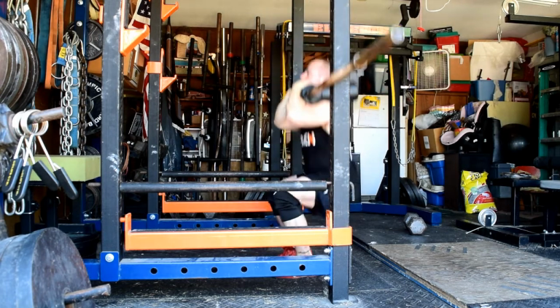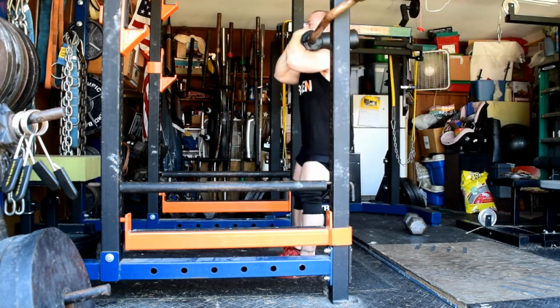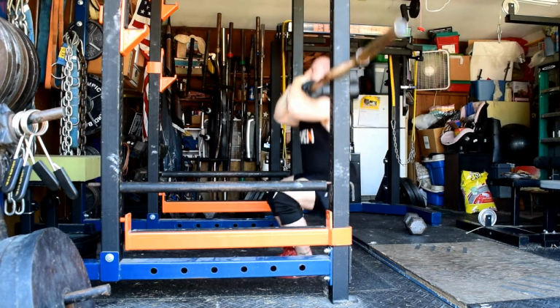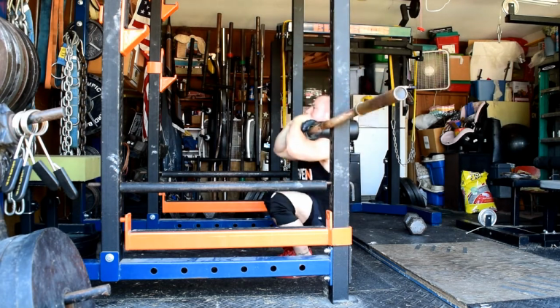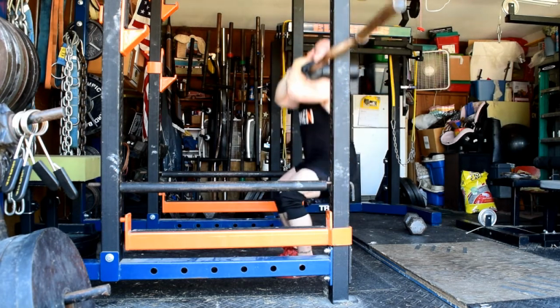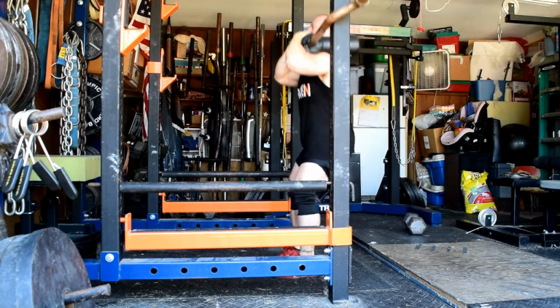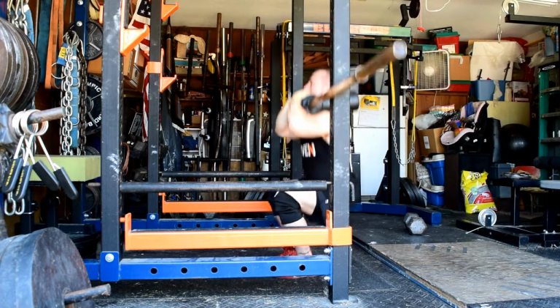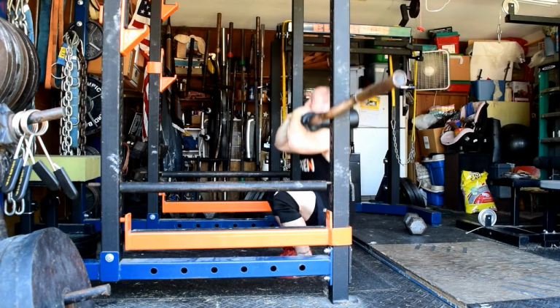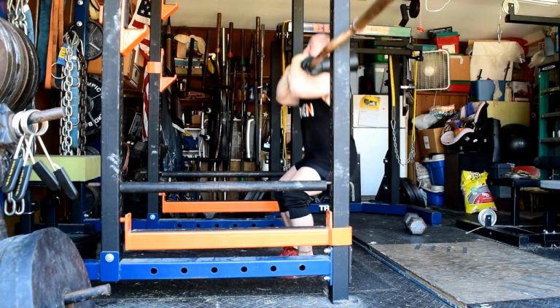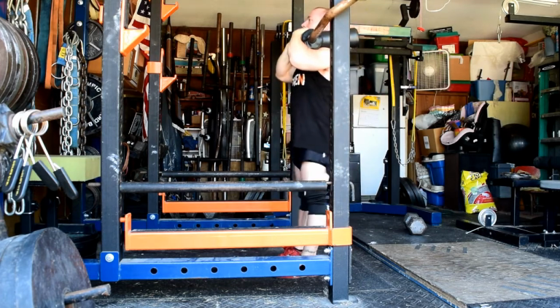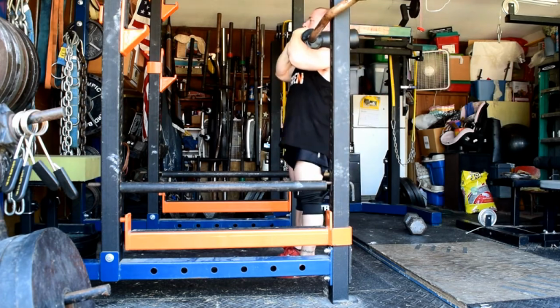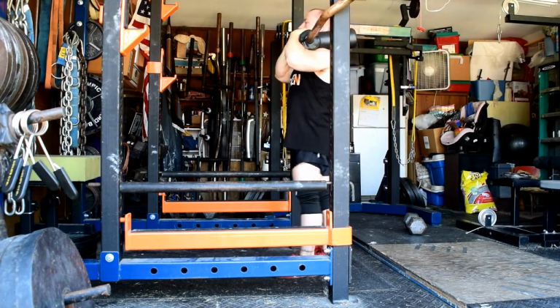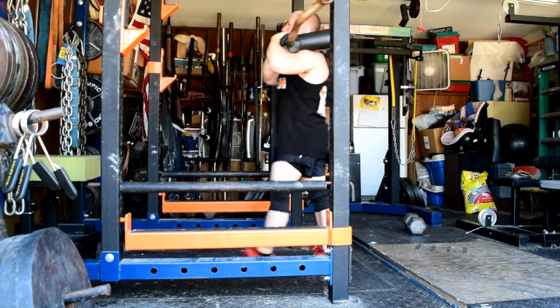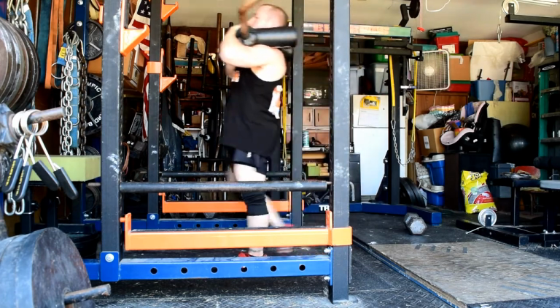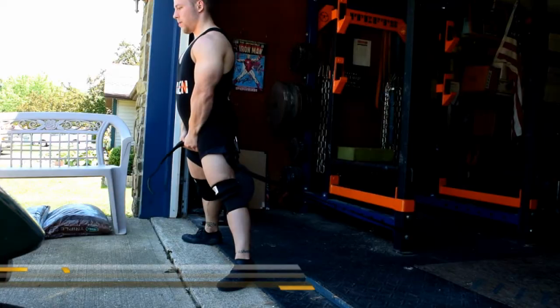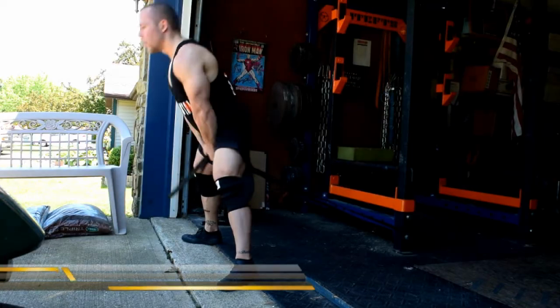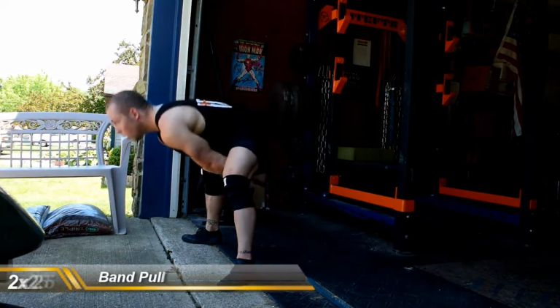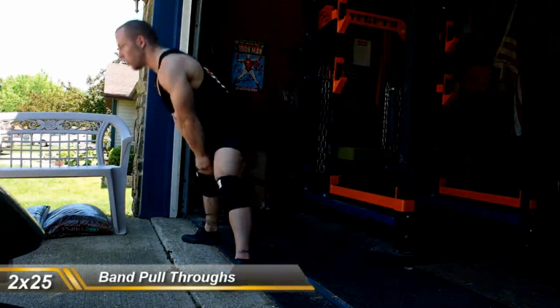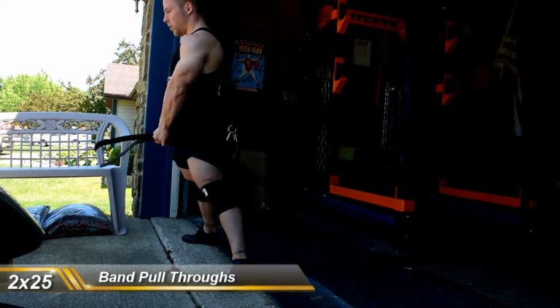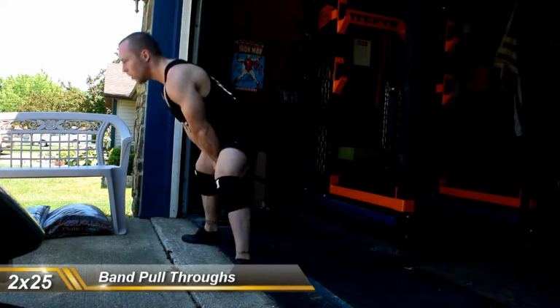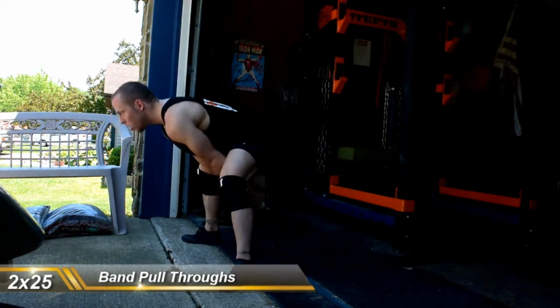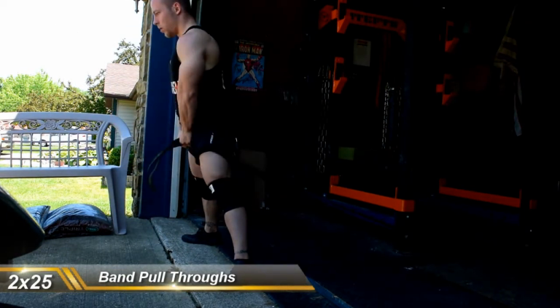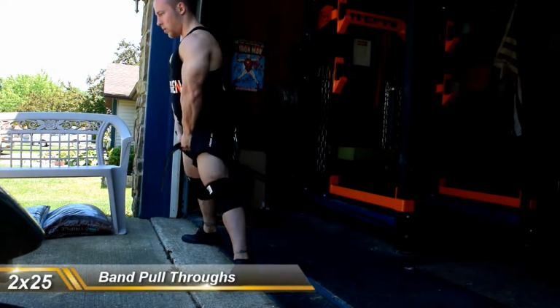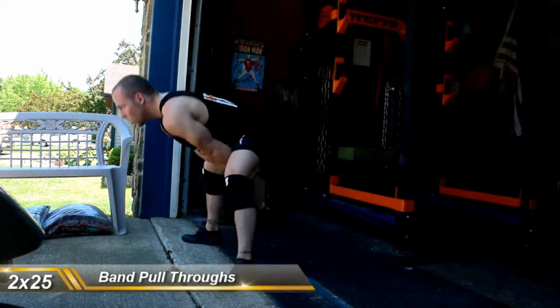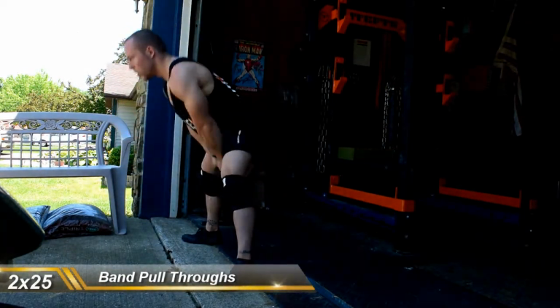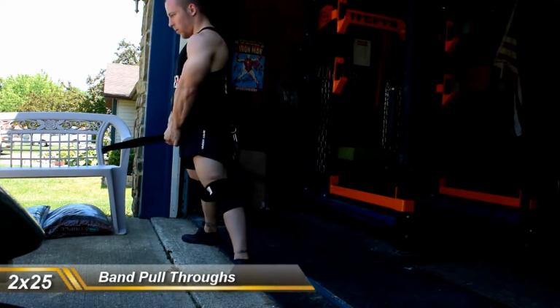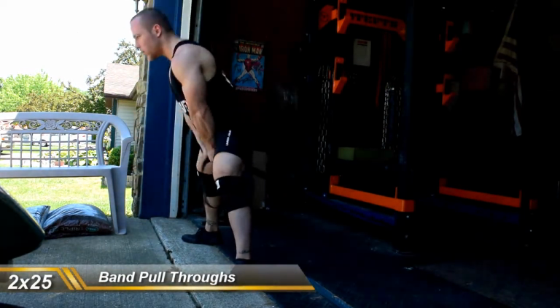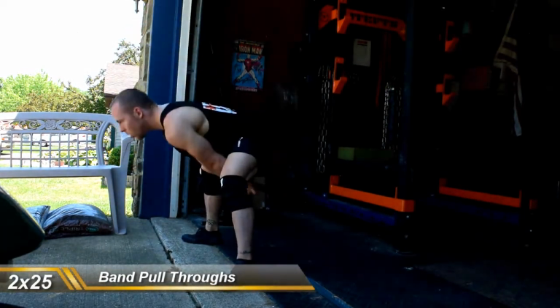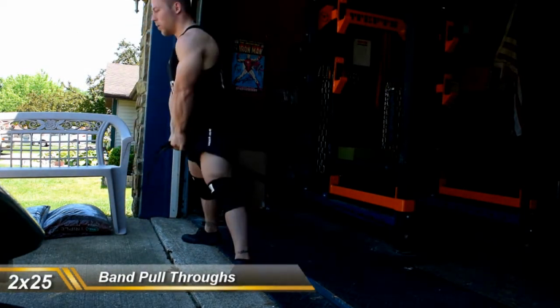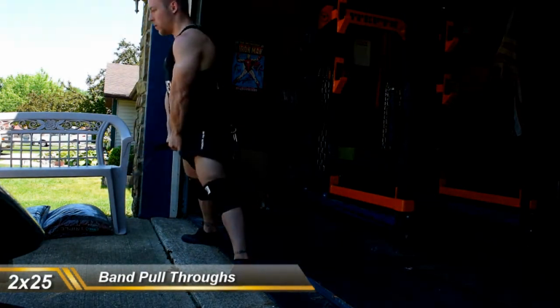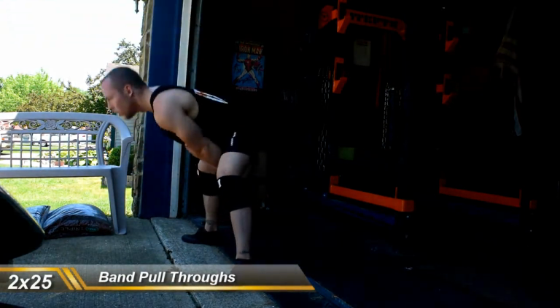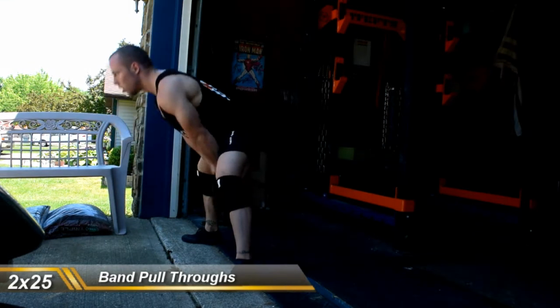It was kind of on a whim — I didn't want to do leg extensions, and I didn't really want to pull the prowler backwards since I already had prowler sprints planned for conditioning before I left. So it was kind of what I rigged up for the day.